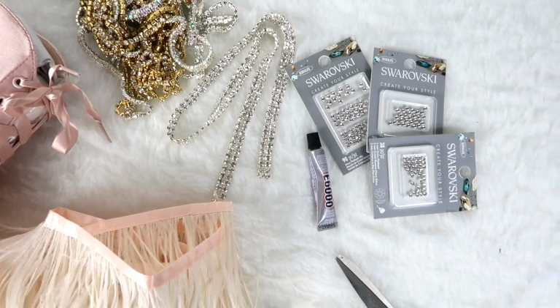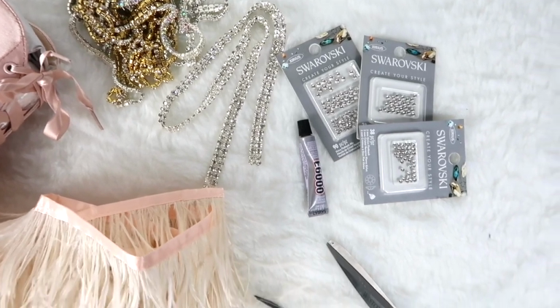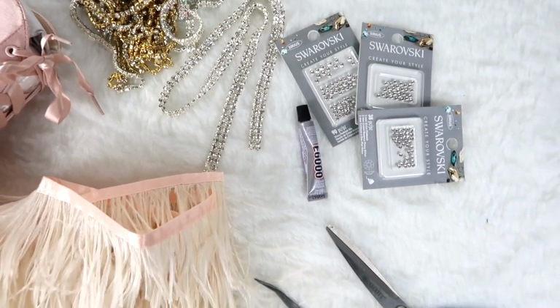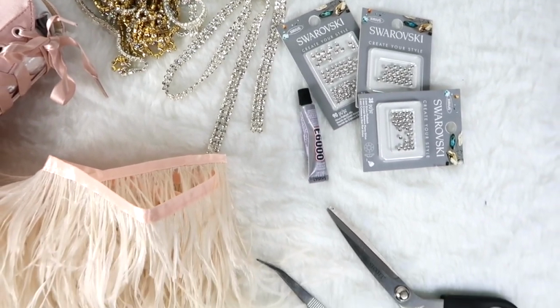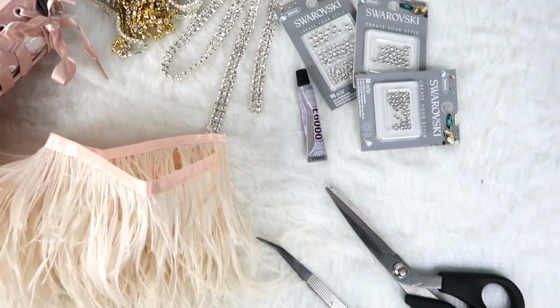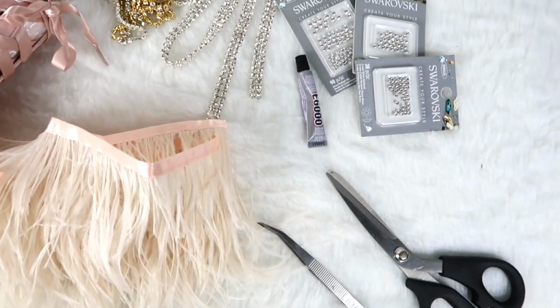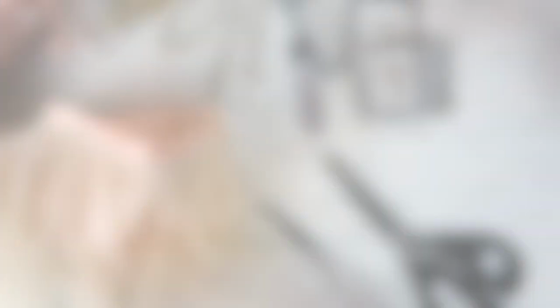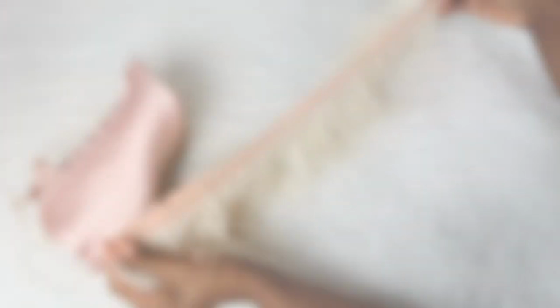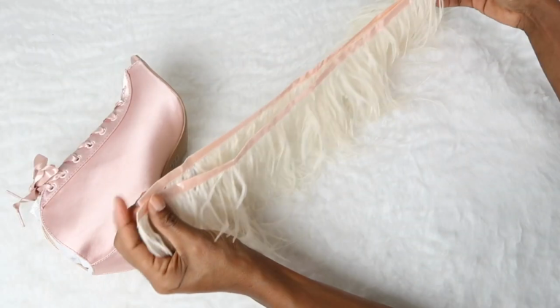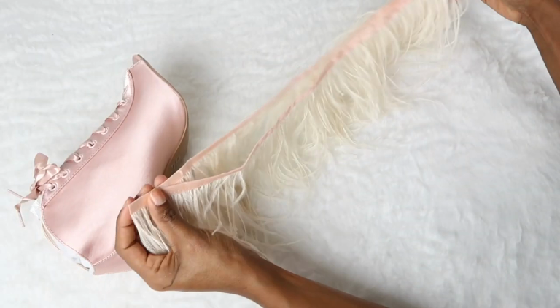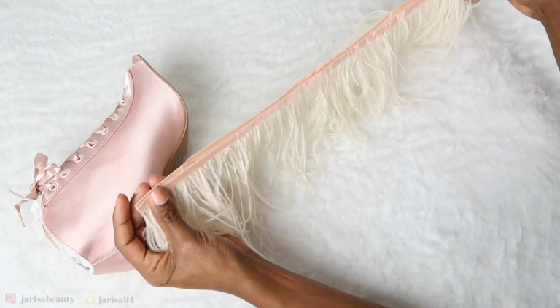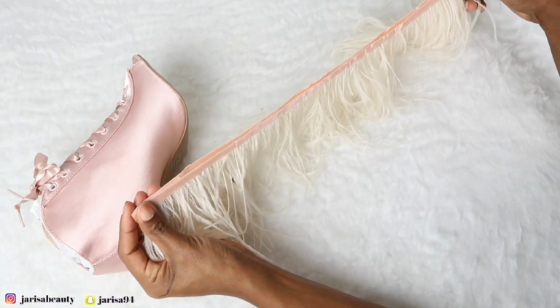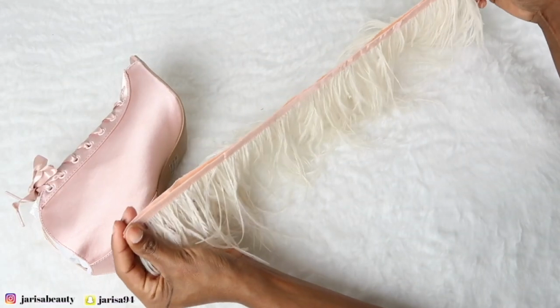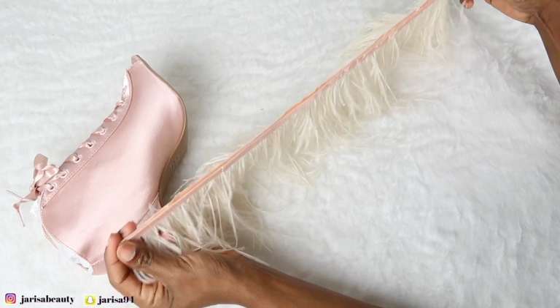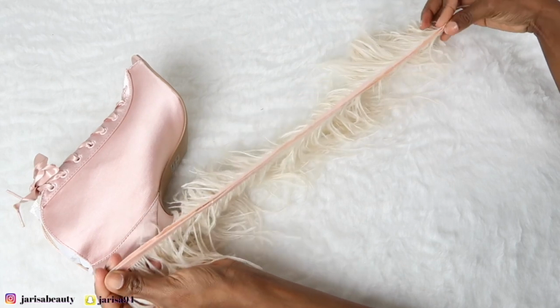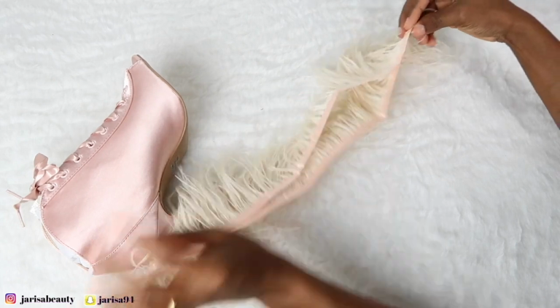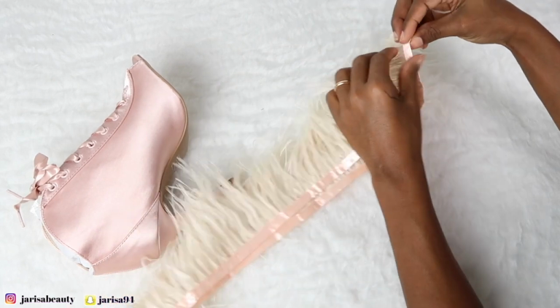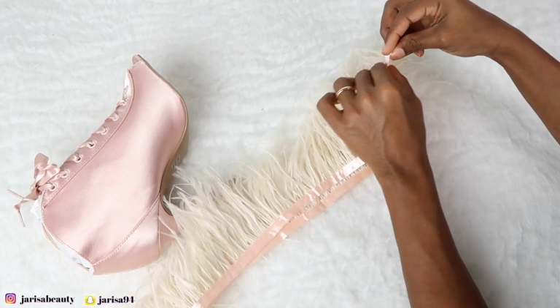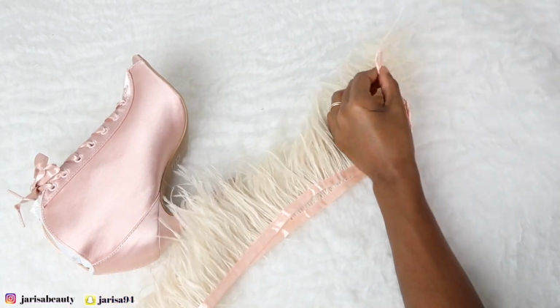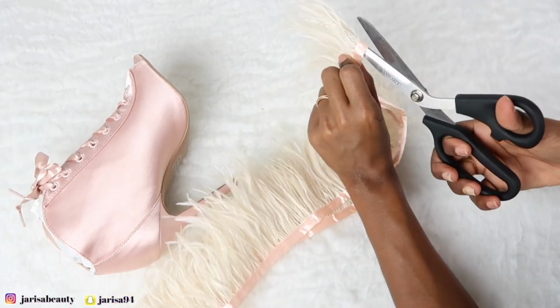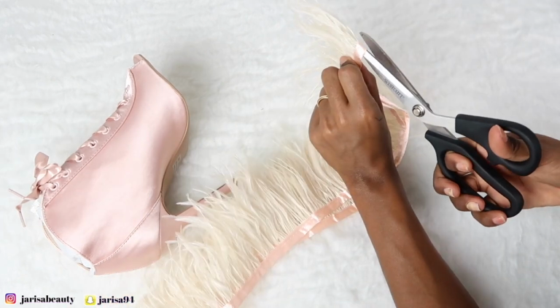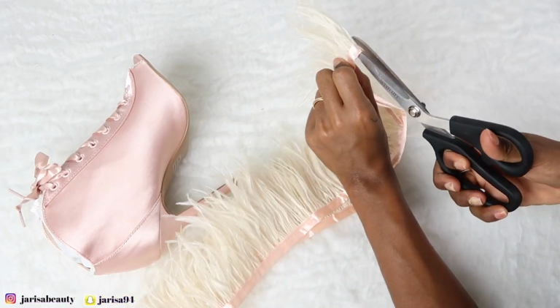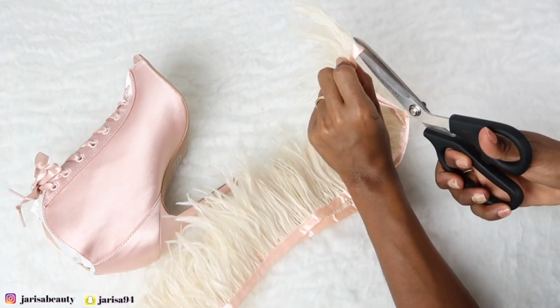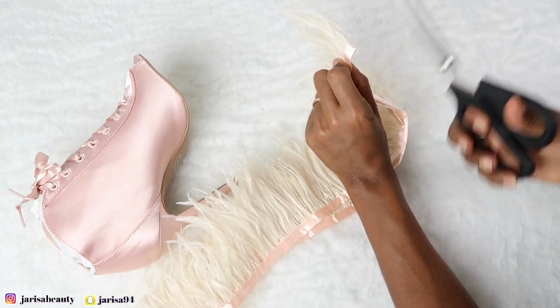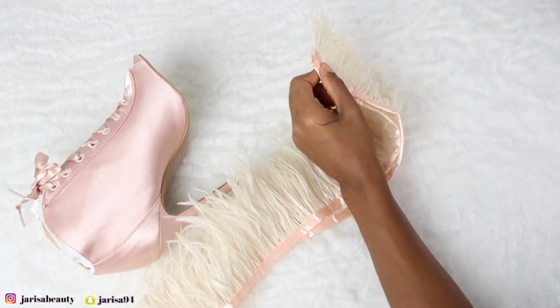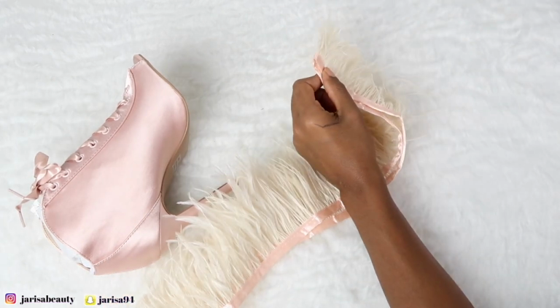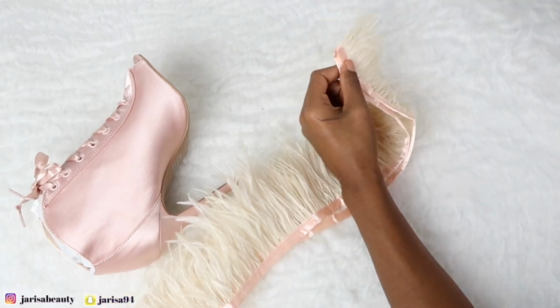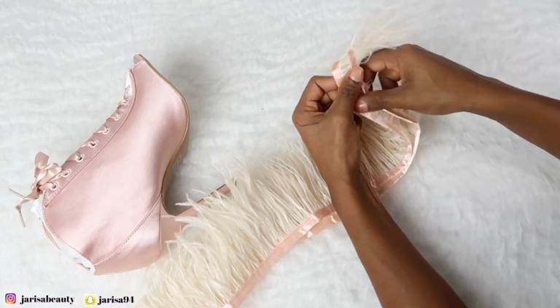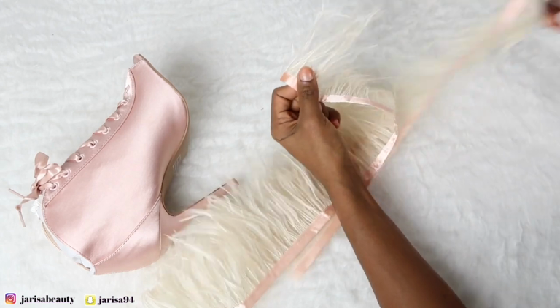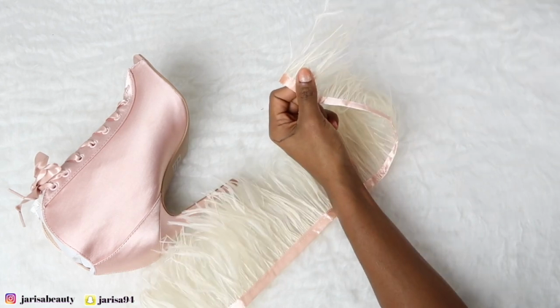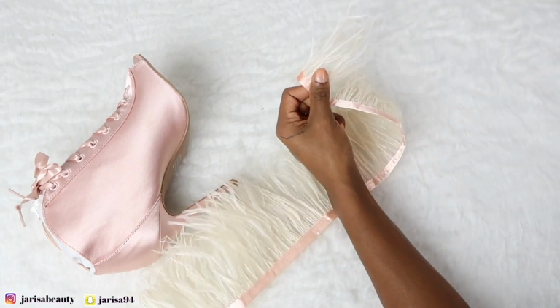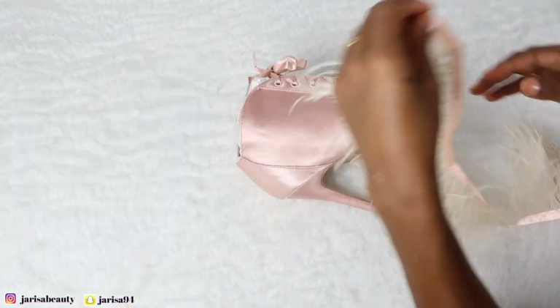First, I'm going to fold my feathers into two and cut them twice. I'm only using a yard because I'm a size six and a half, but I recommend you buy two yards so that you will have enough feathers.